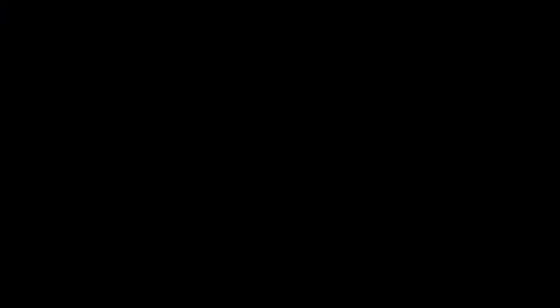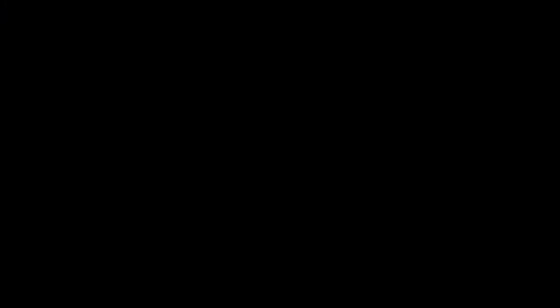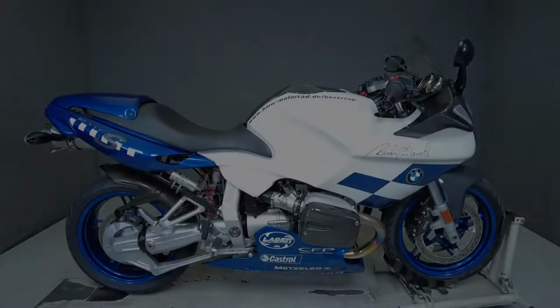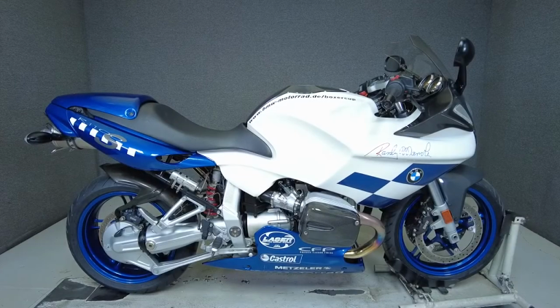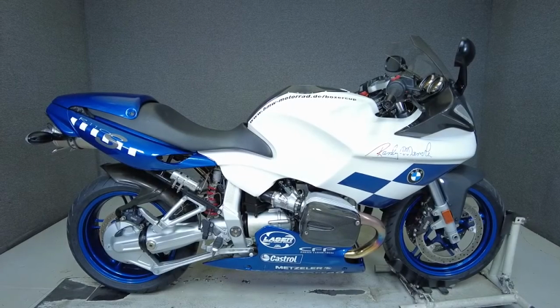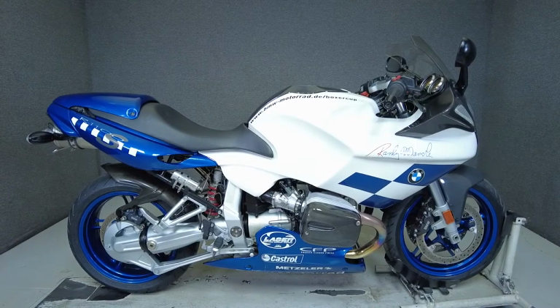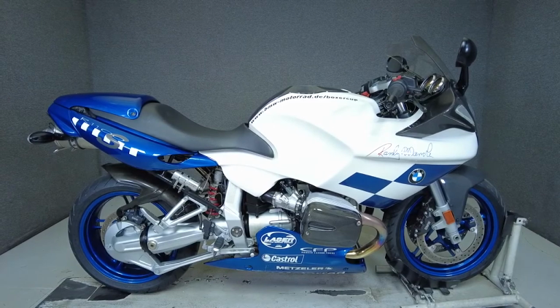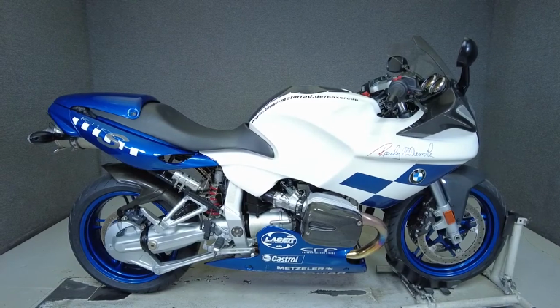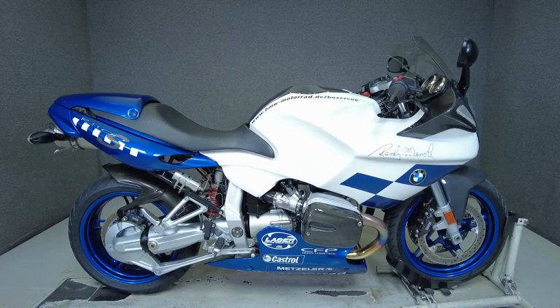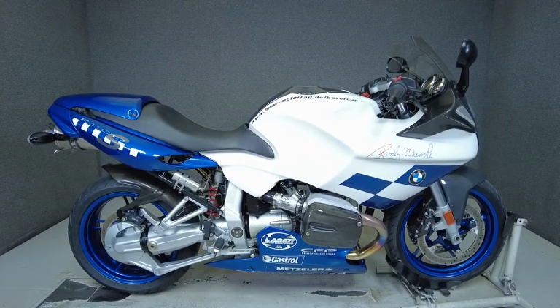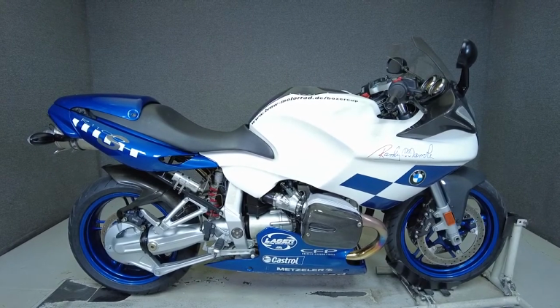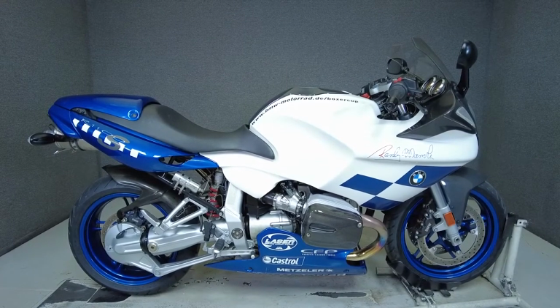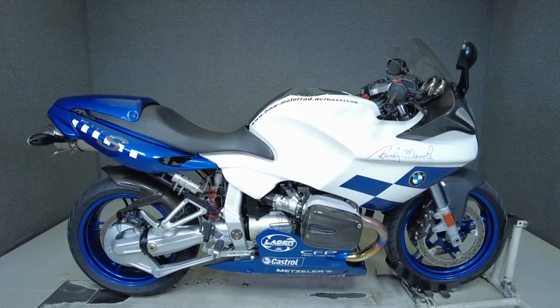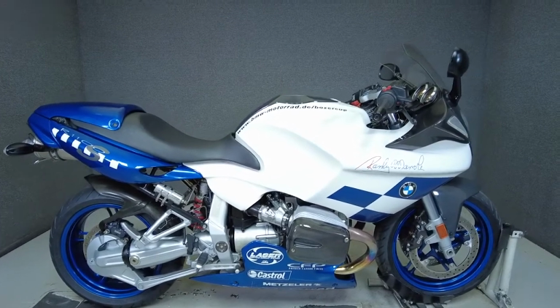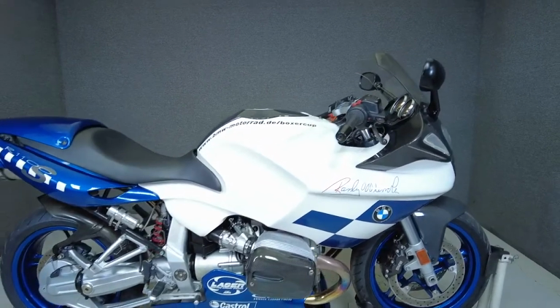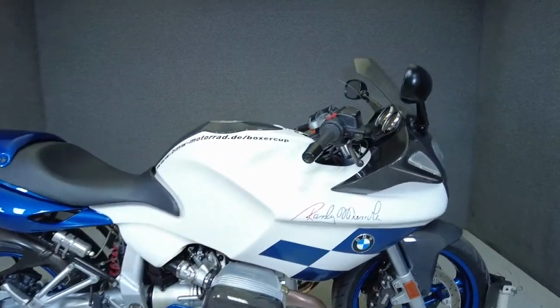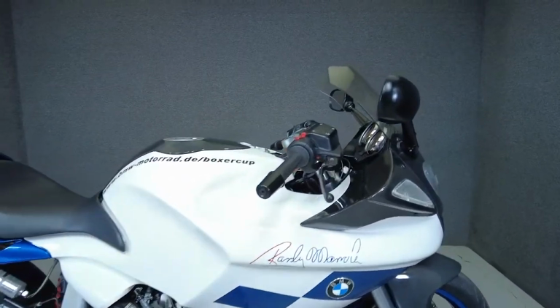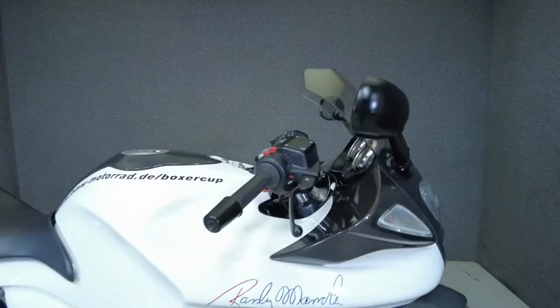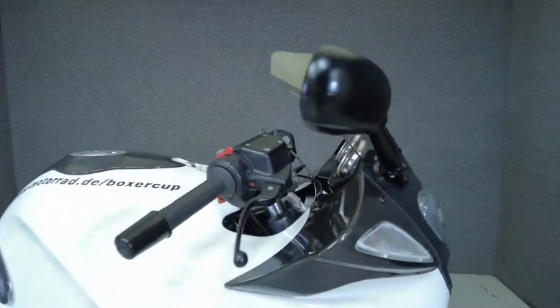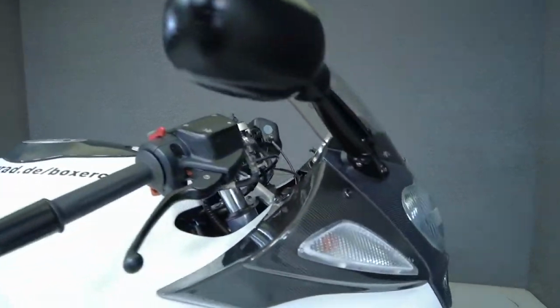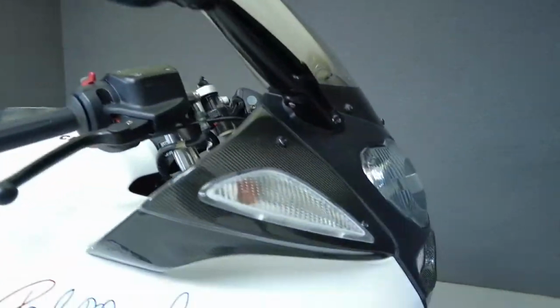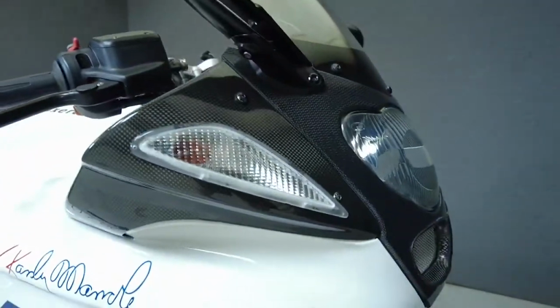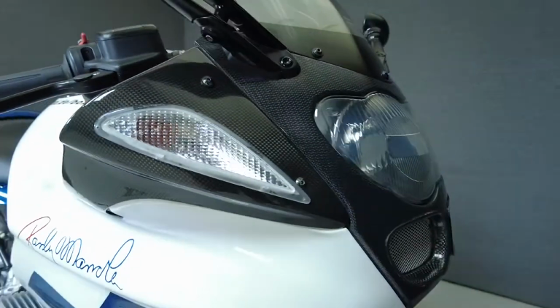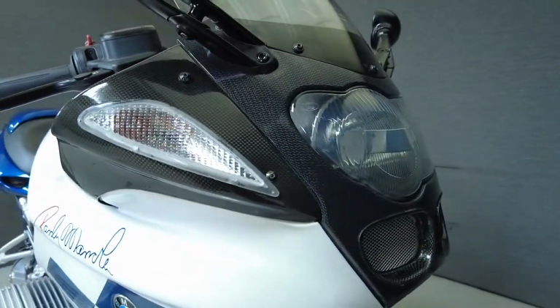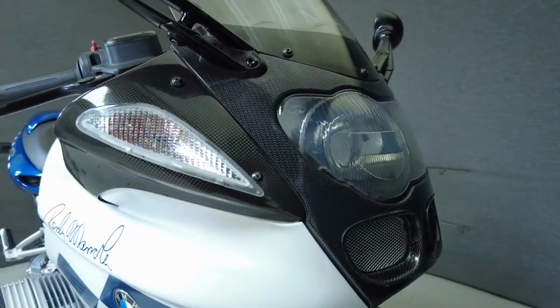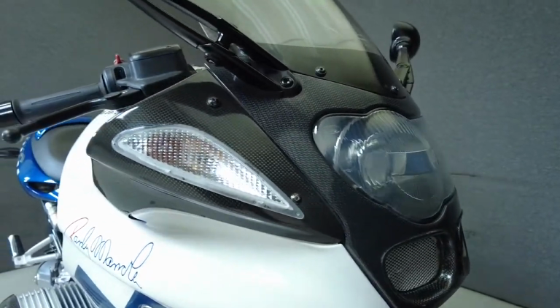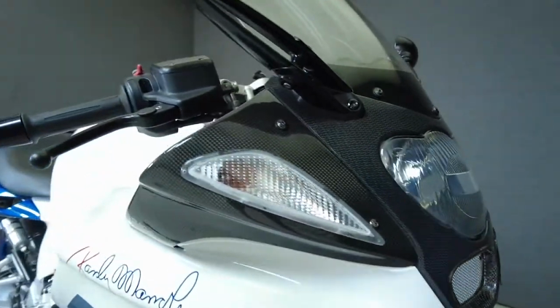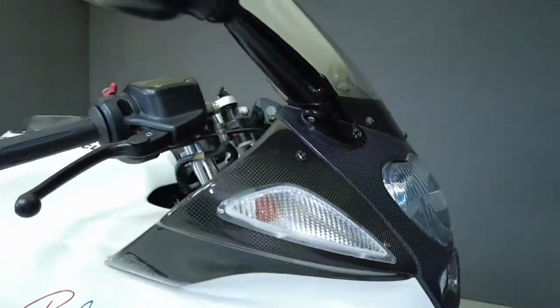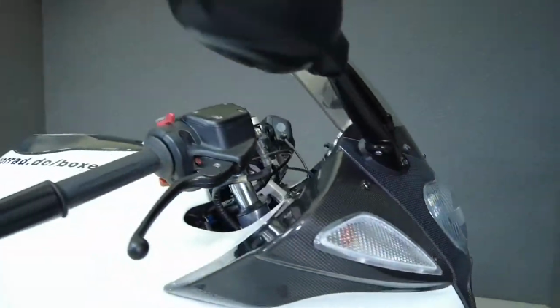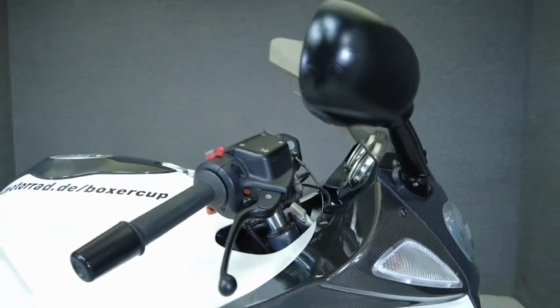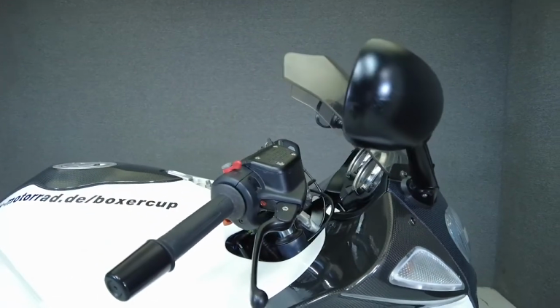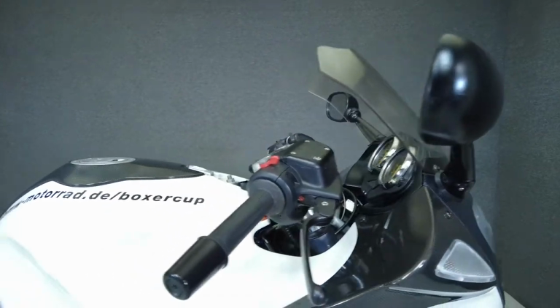Hey everyone, this is Keegan from National Power Sports. This 2004 BMW R1100S Boxer Cup replica with only 123 miles passes New Hampshire State Inspection and runs well.